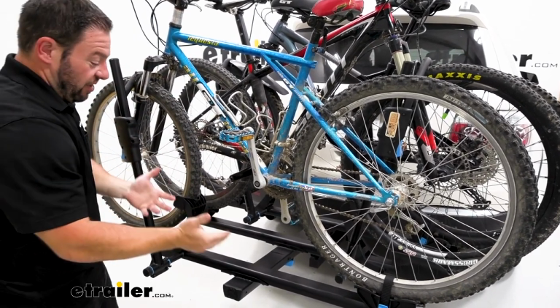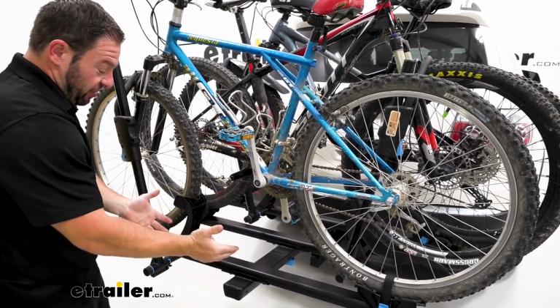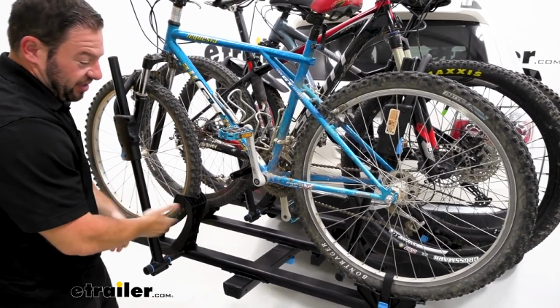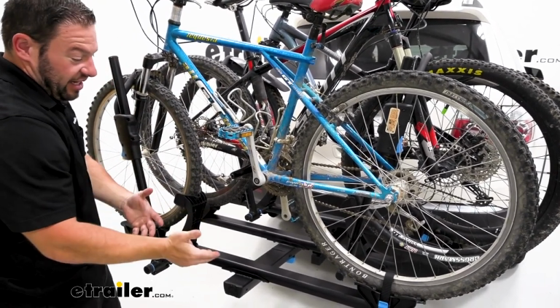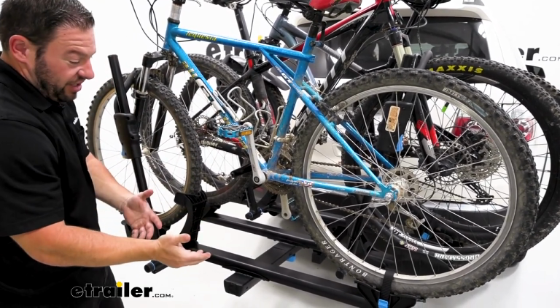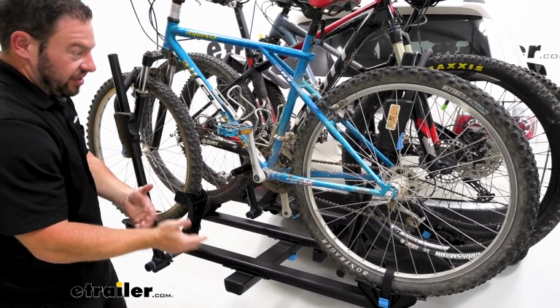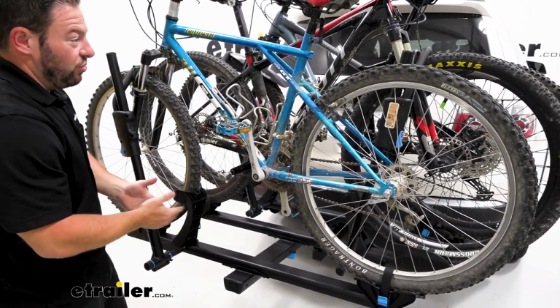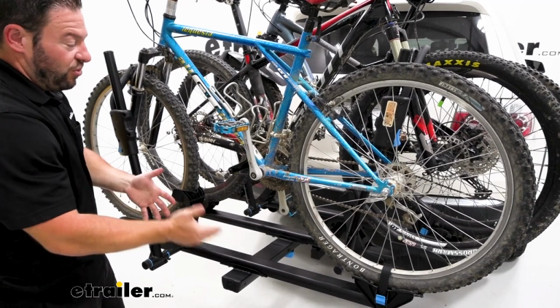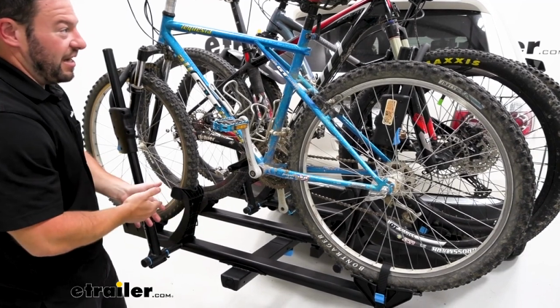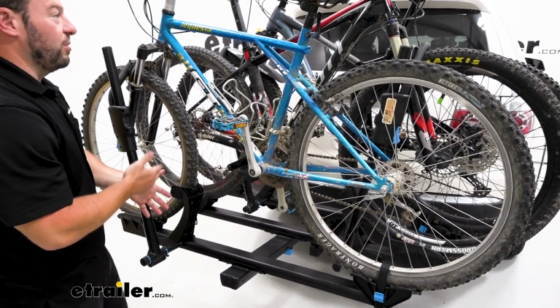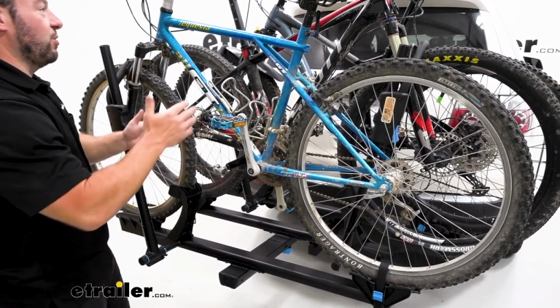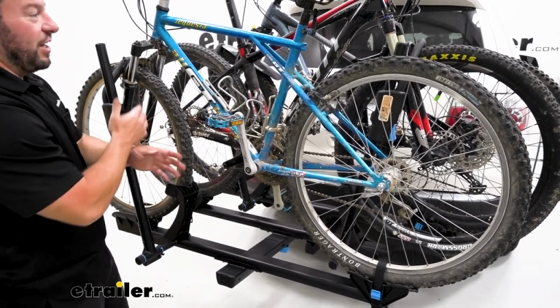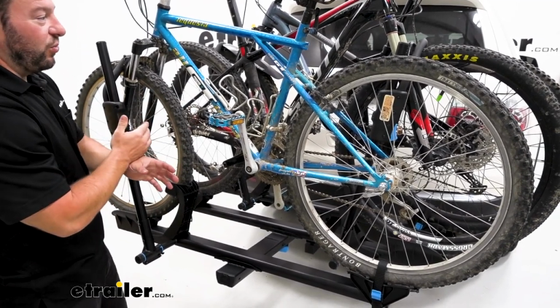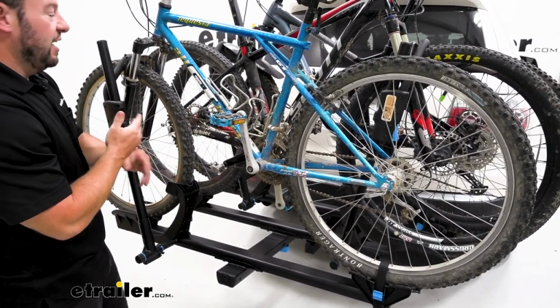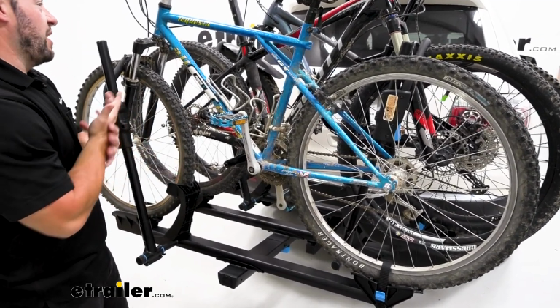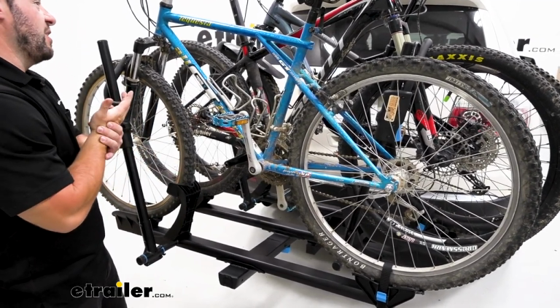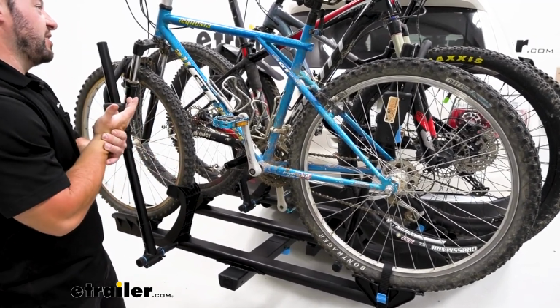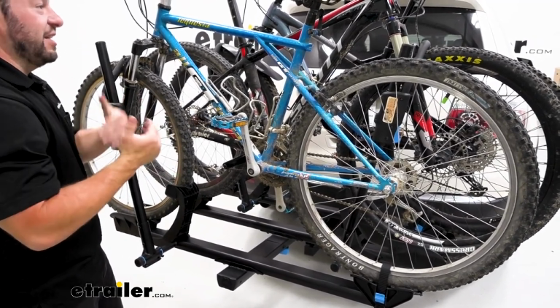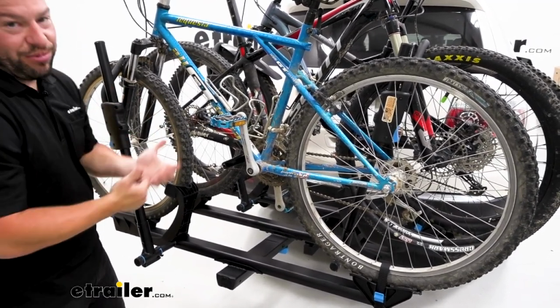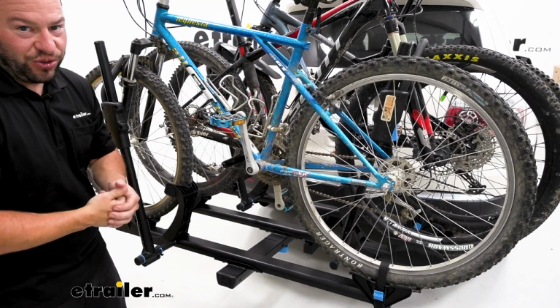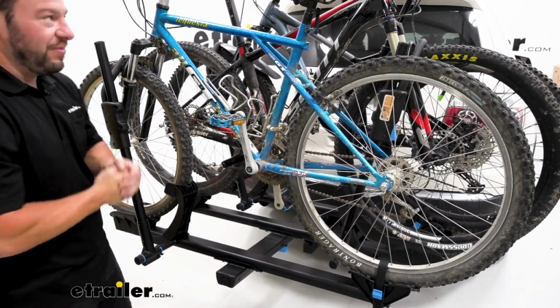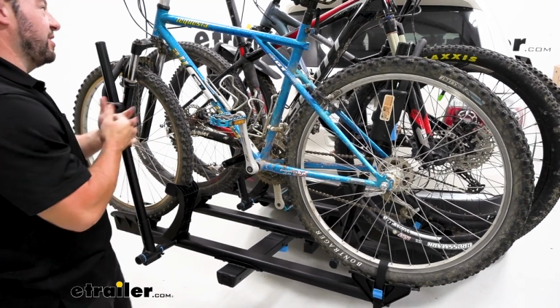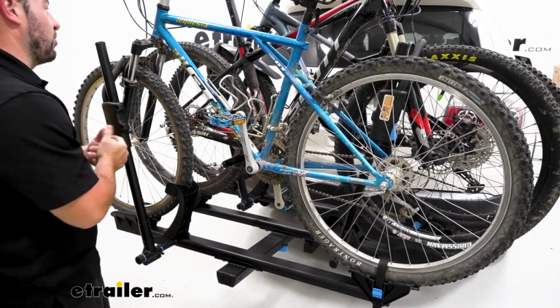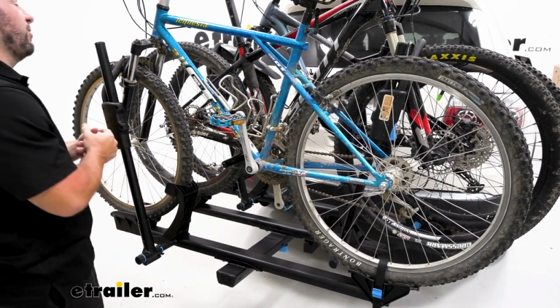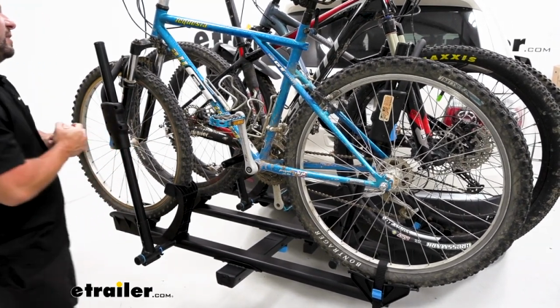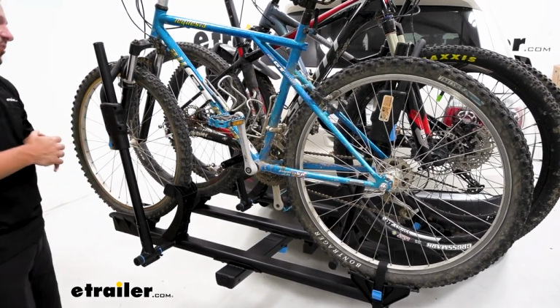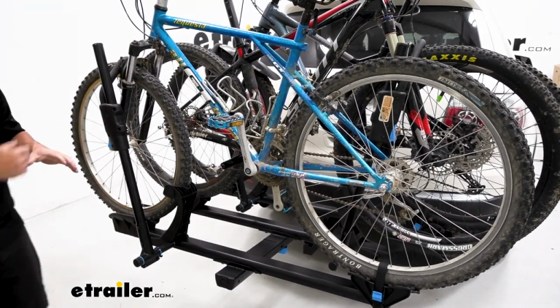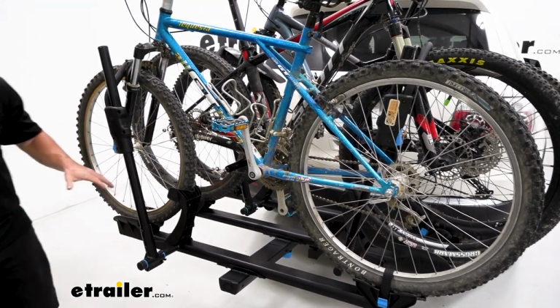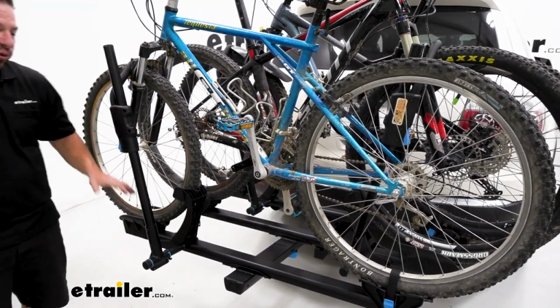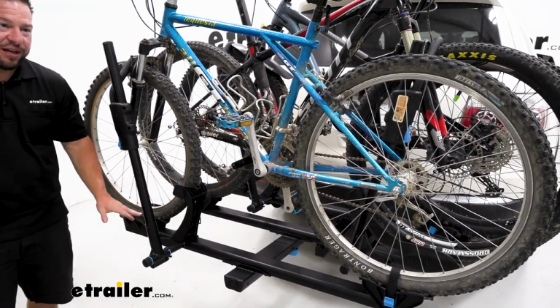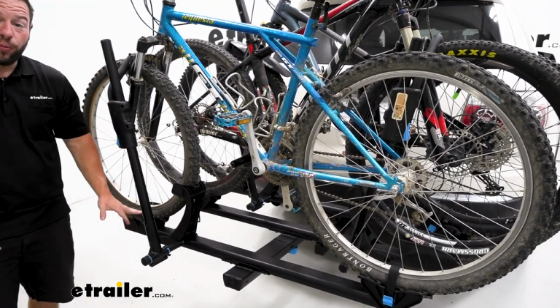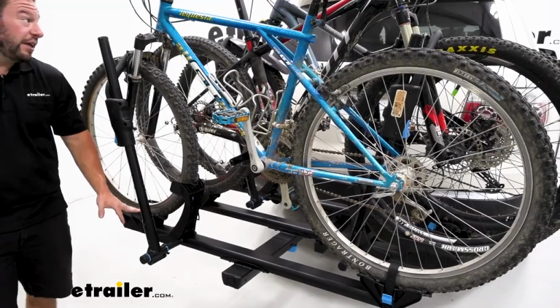You can adjust the trays side to side three inches, so you can move that back and forth to make sure all the bikes are out of each other's way. I would definitely do that if you use the same bikes in the same positions all the time — that way it just saves you the trouble later on. Another thing is it's still going to hold 45 pounds per bike.